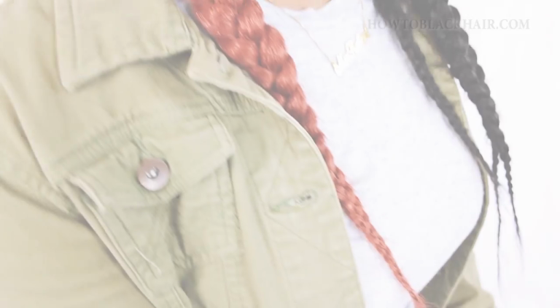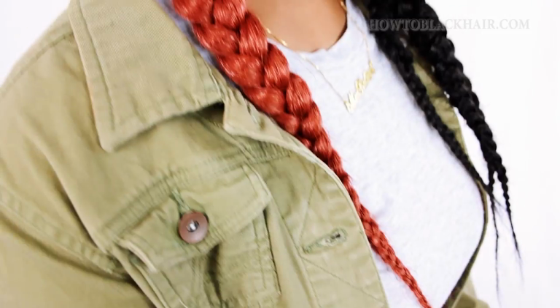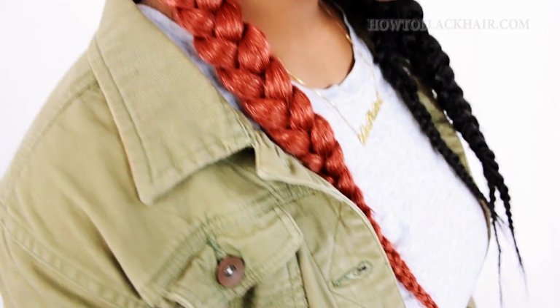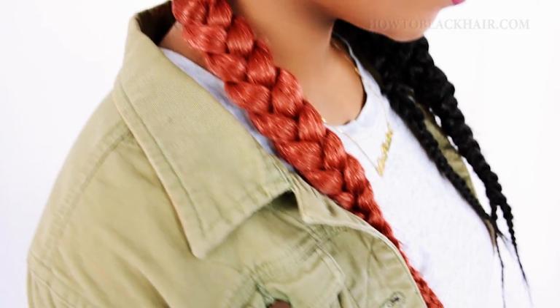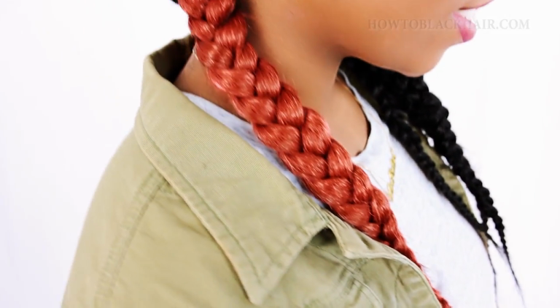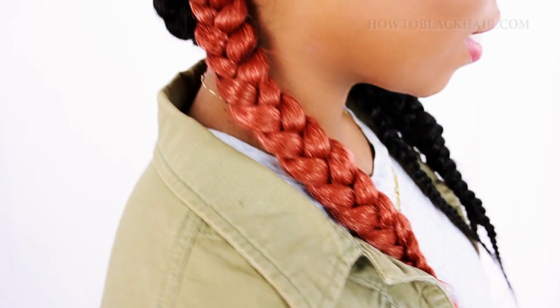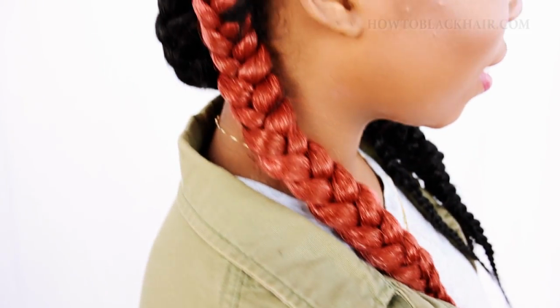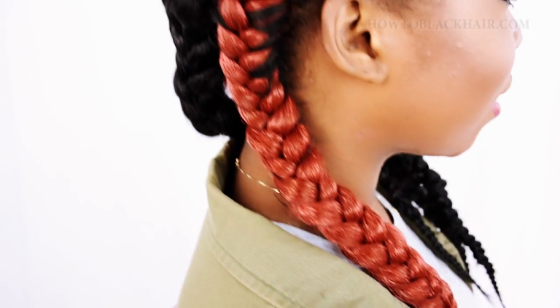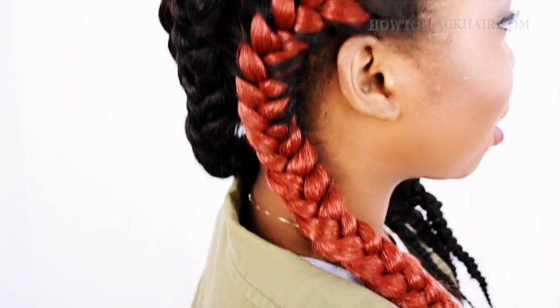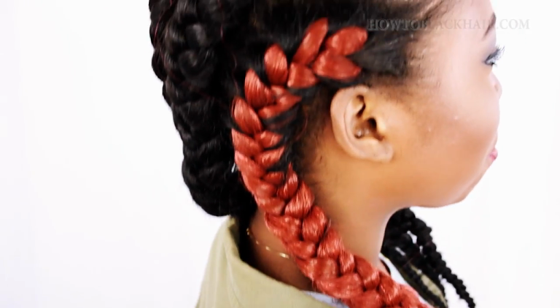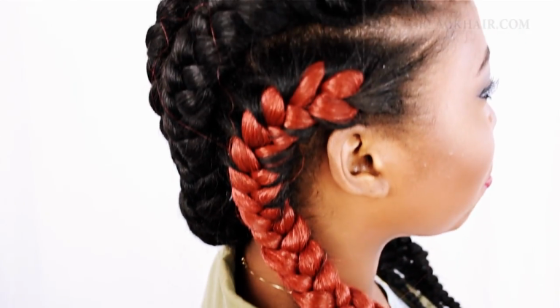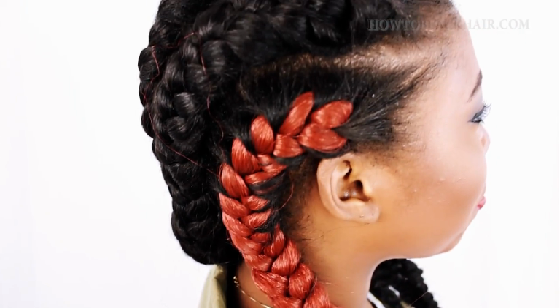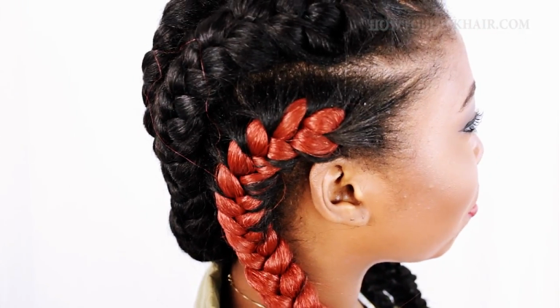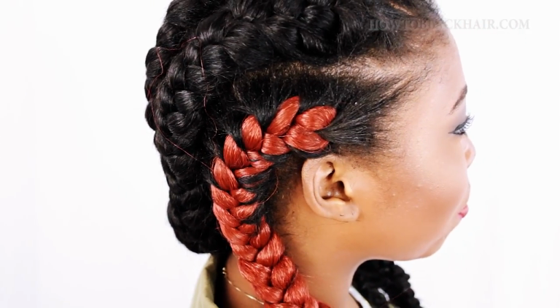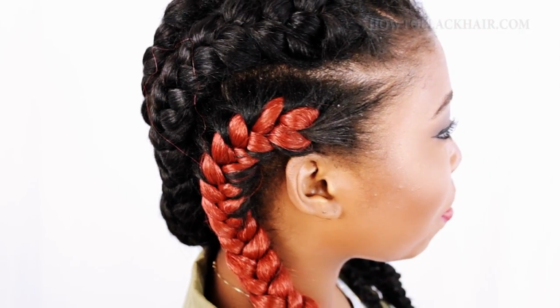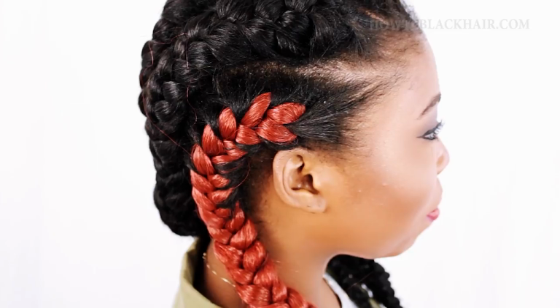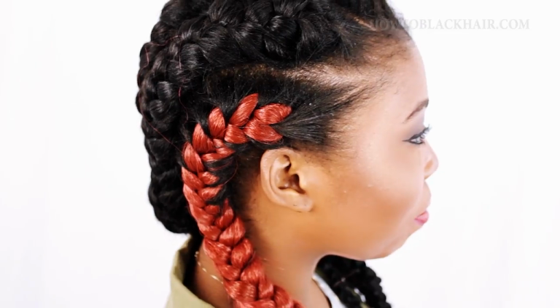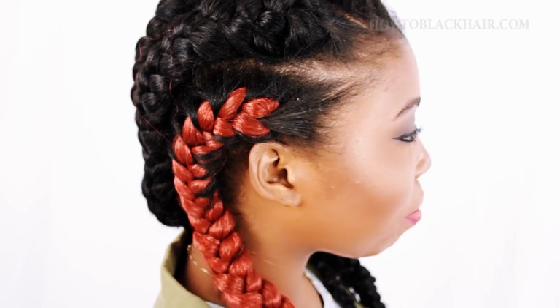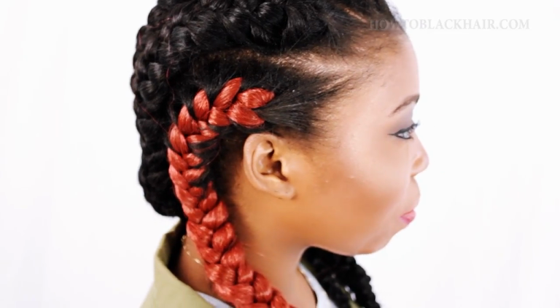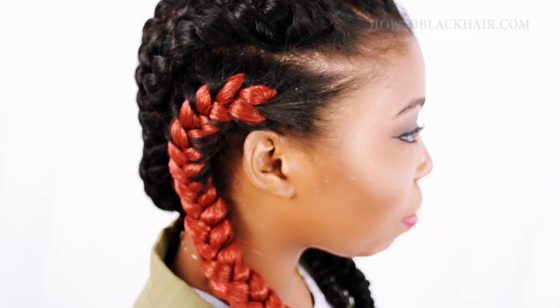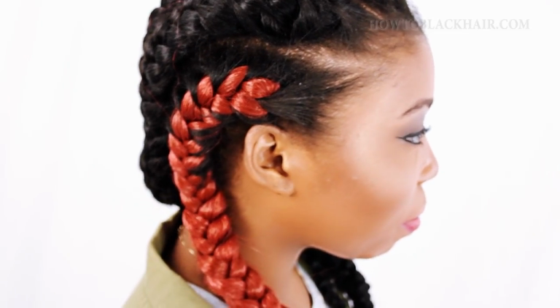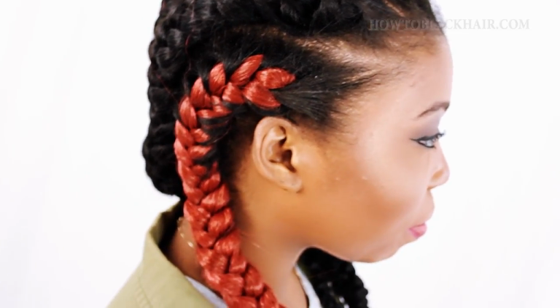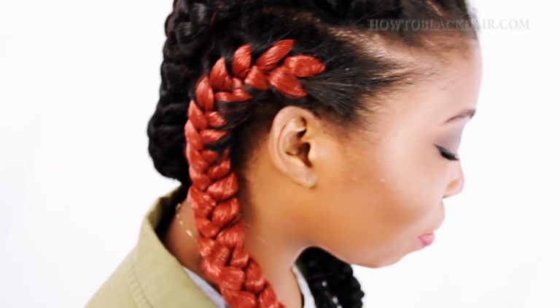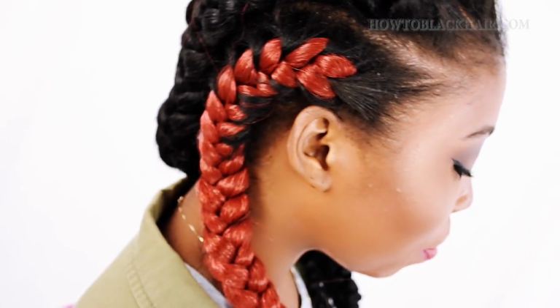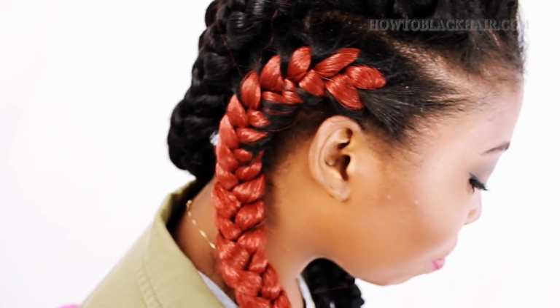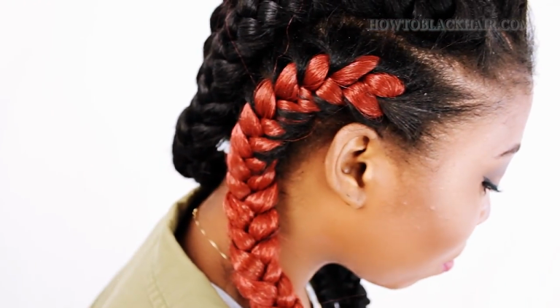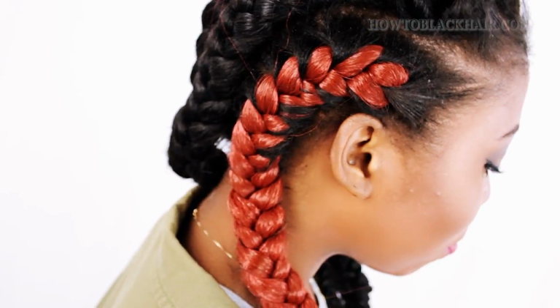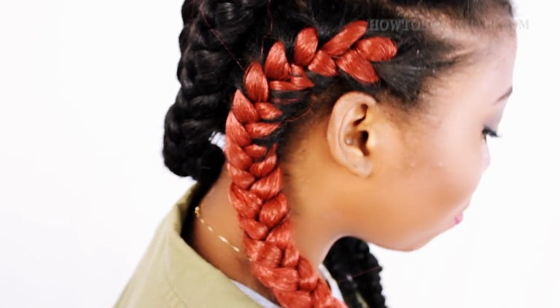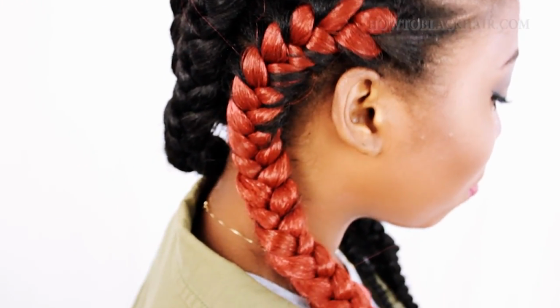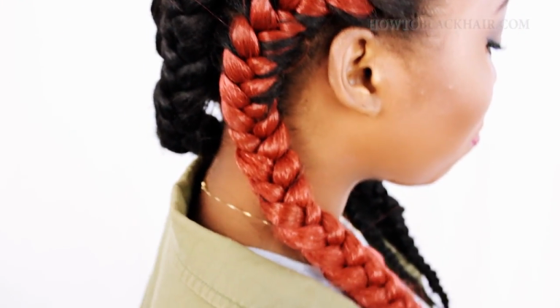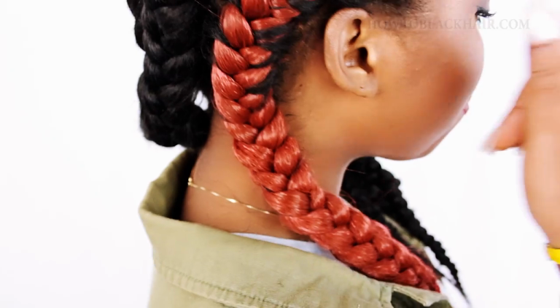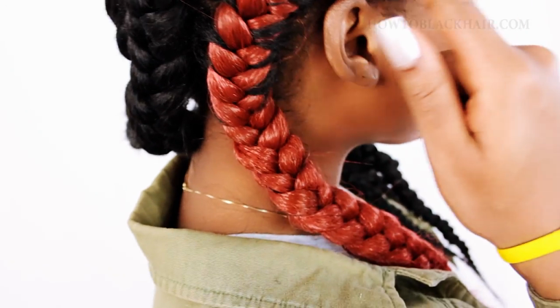Now that our braid is done, this is exactly how your braid should look. I hope this red color really helped it to pop so you can see exactly the steps you need to achieve your goddess braid.